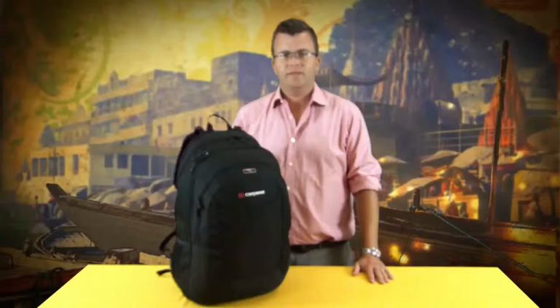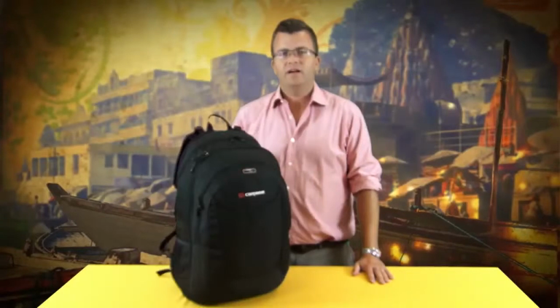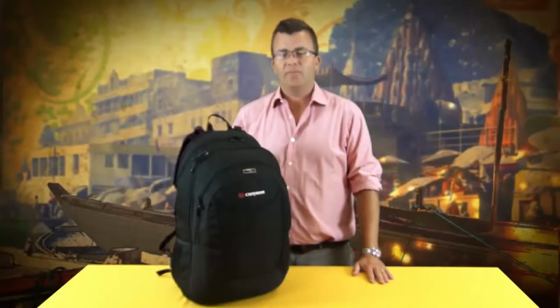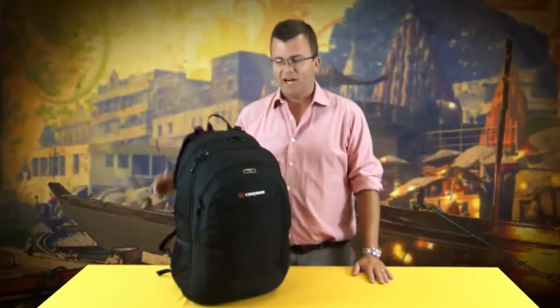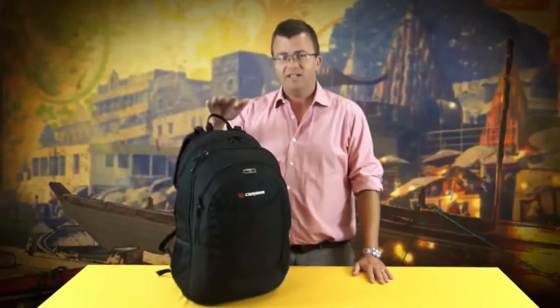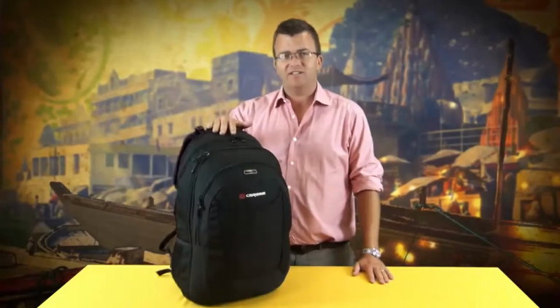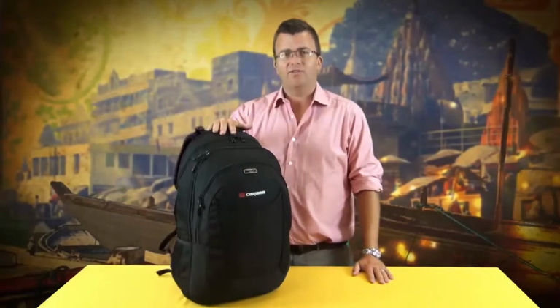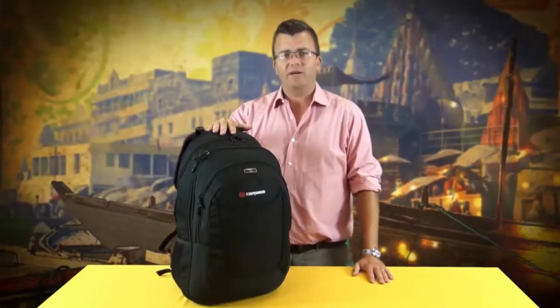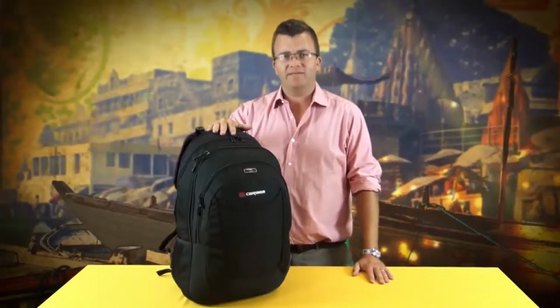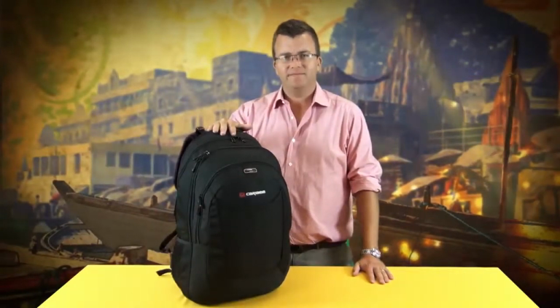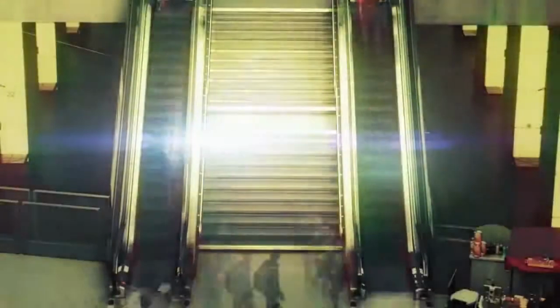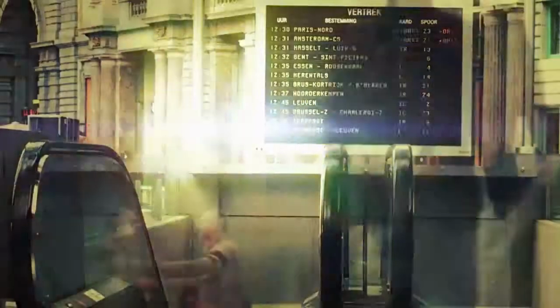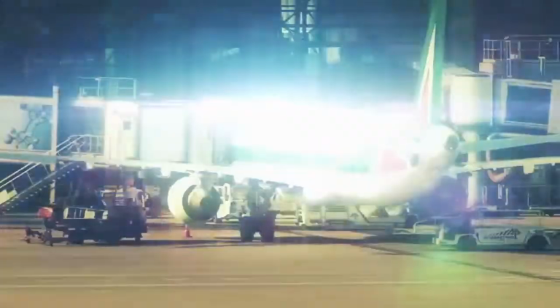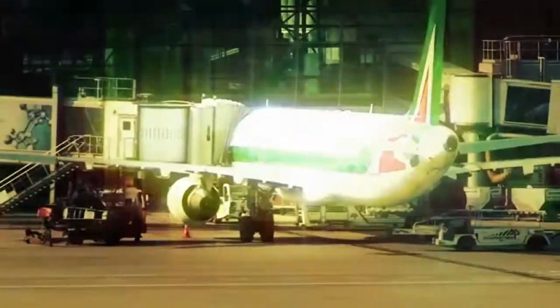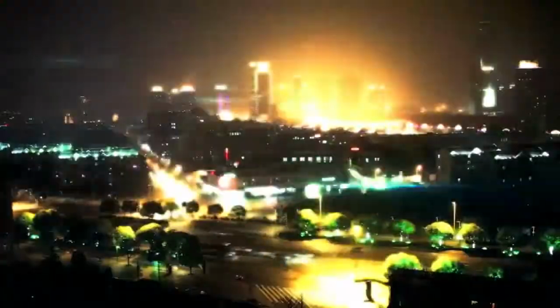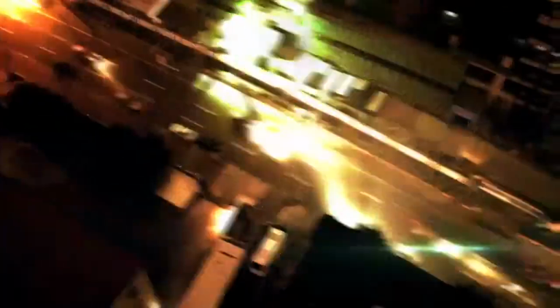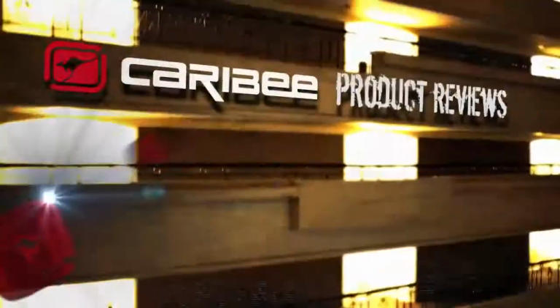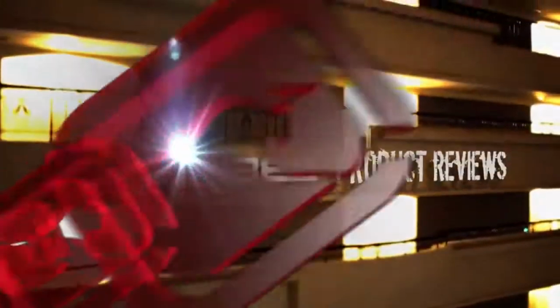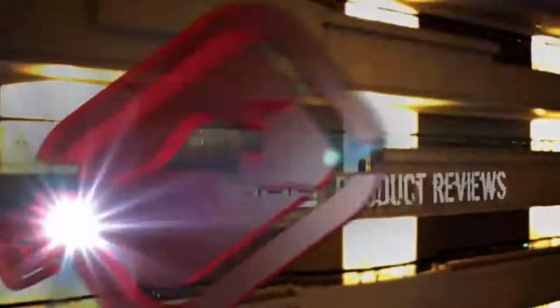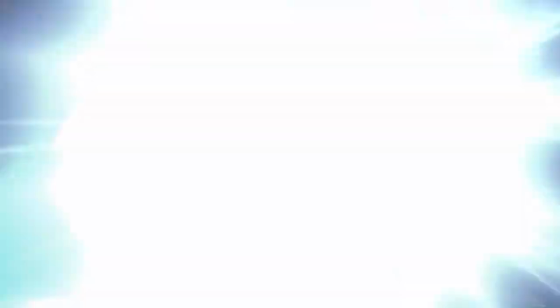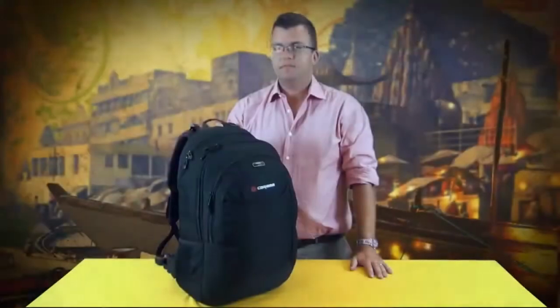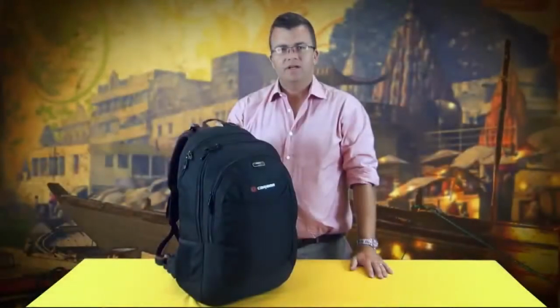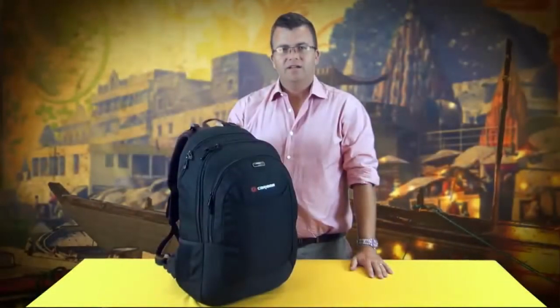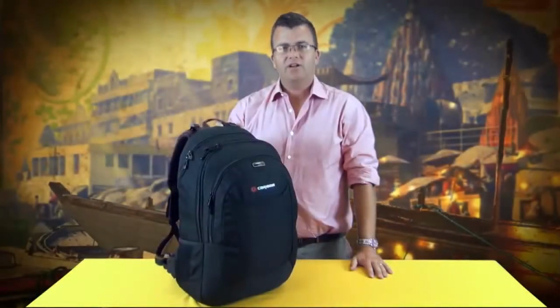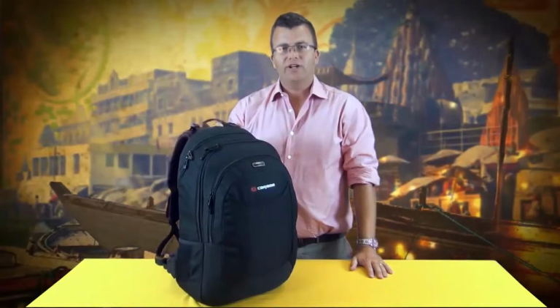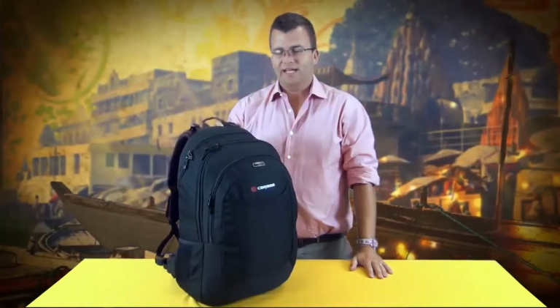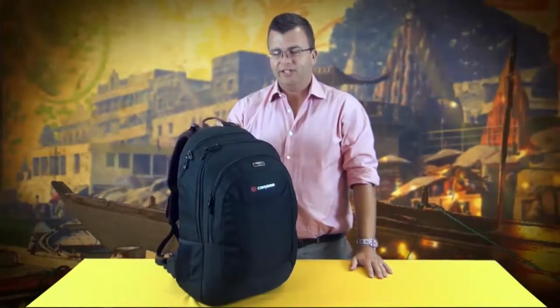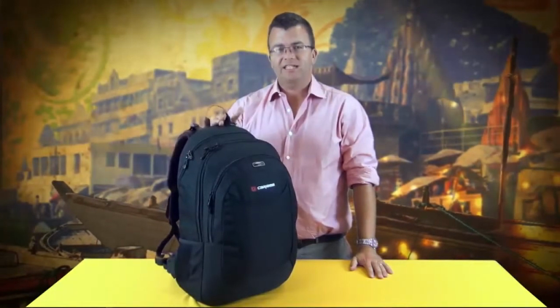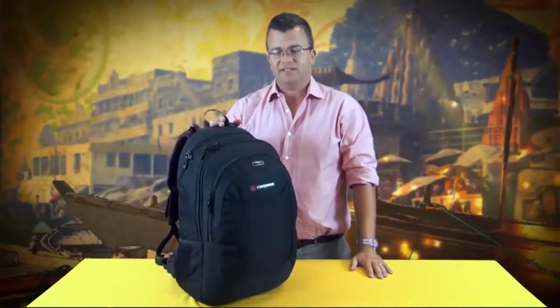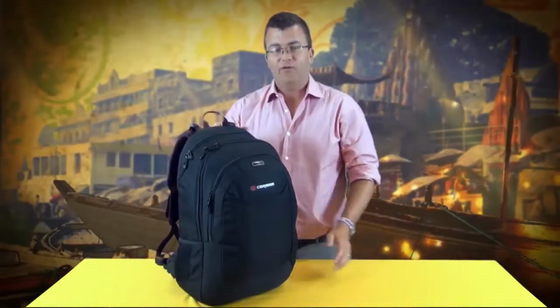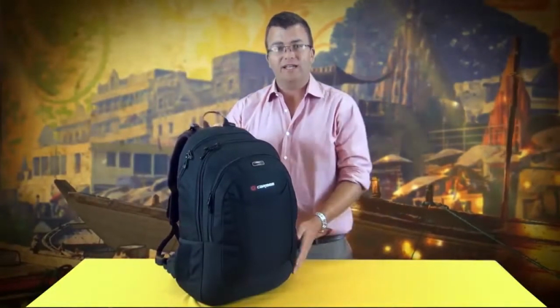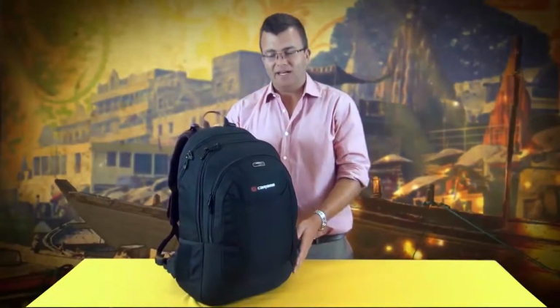Hi, I'm Matt from Cariby and this is the College 40 day pack. The College 40 is a heavy-duty large capacity 40 litre day pack.